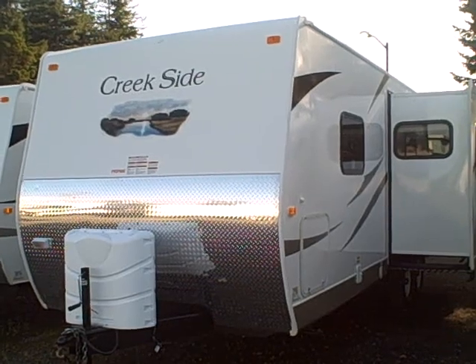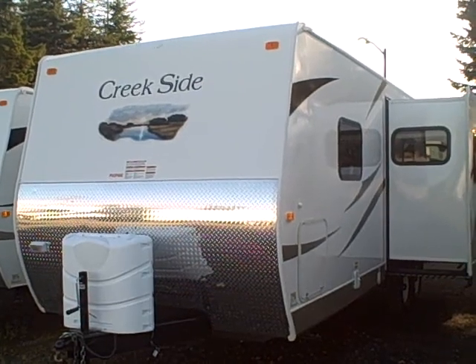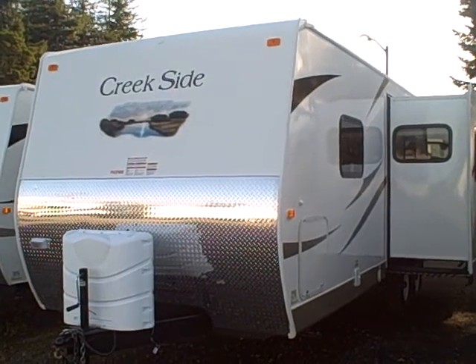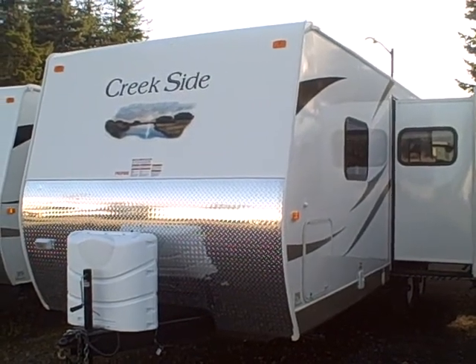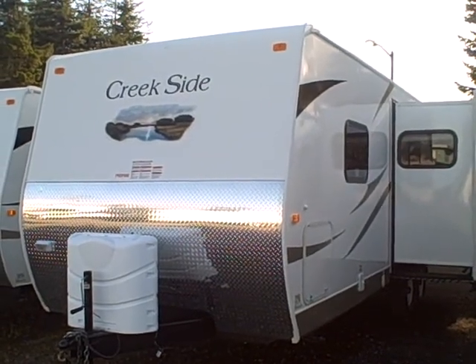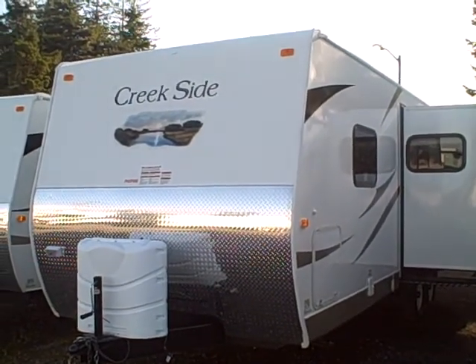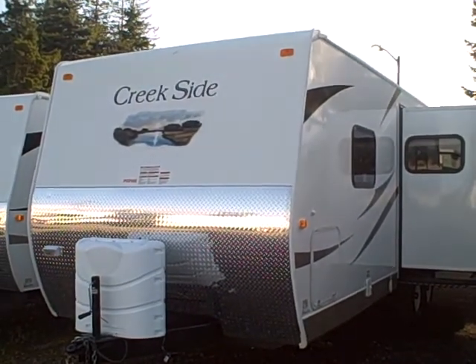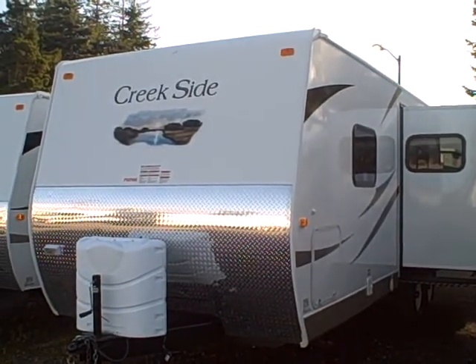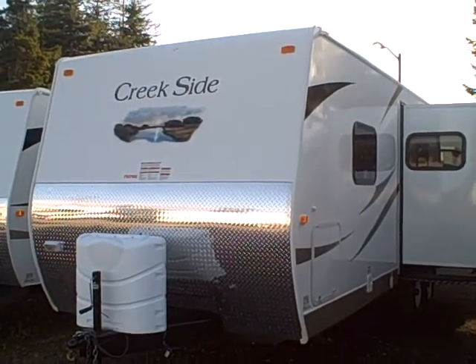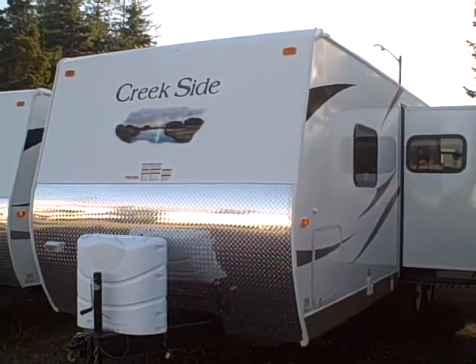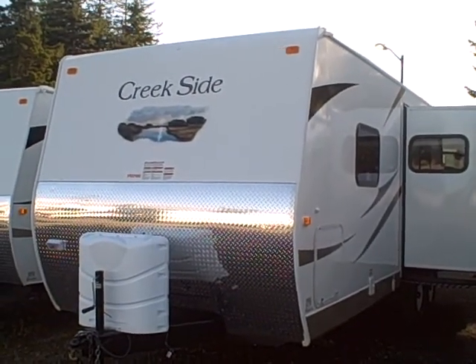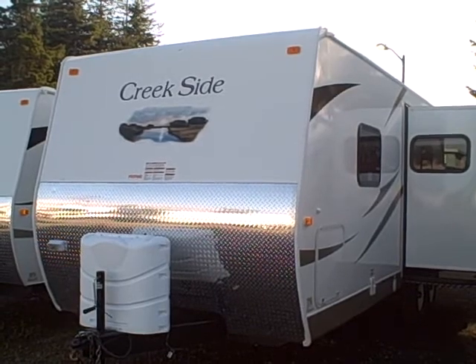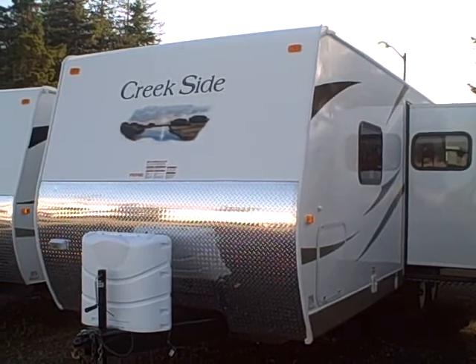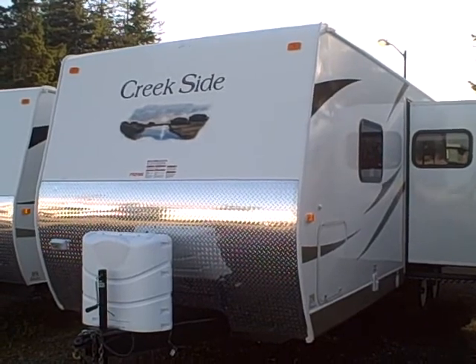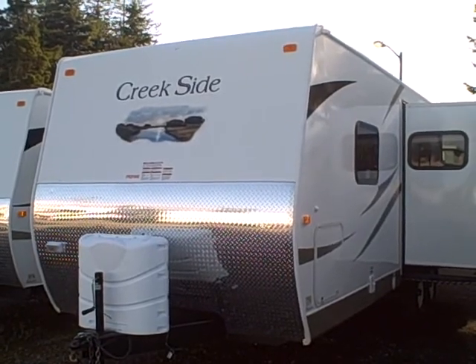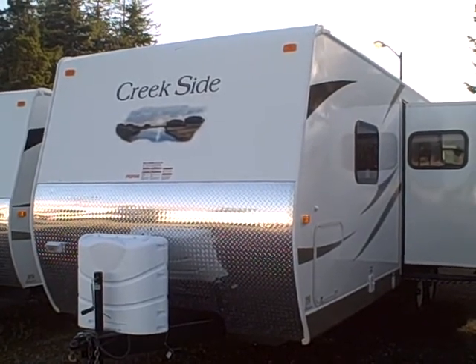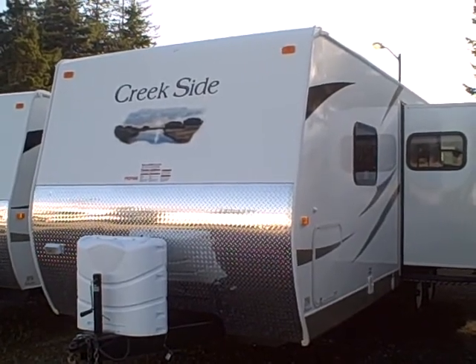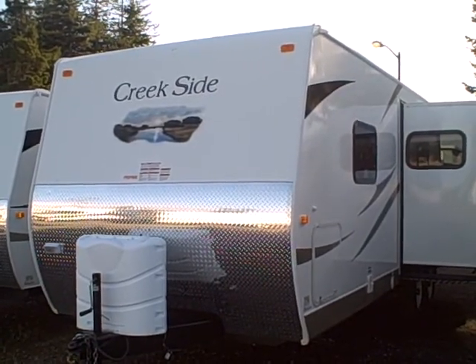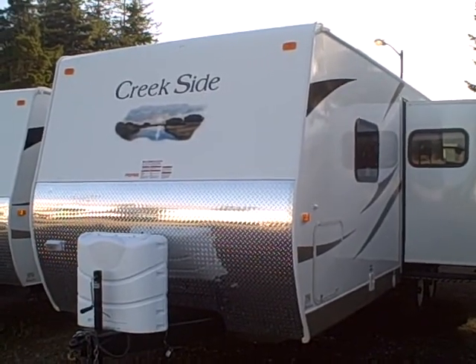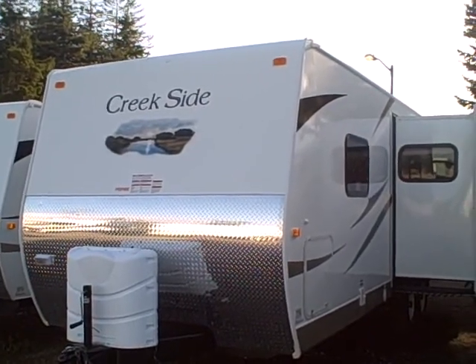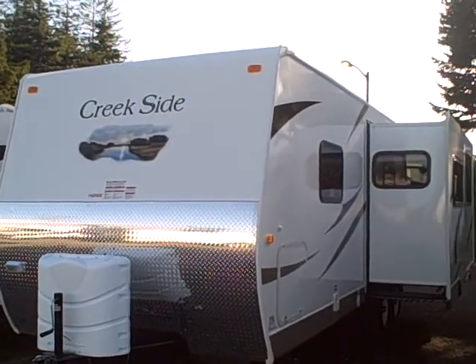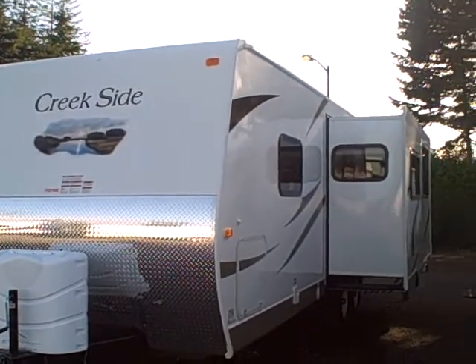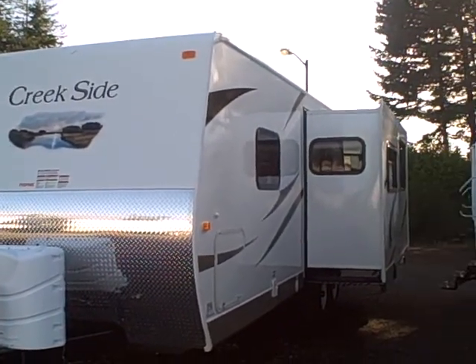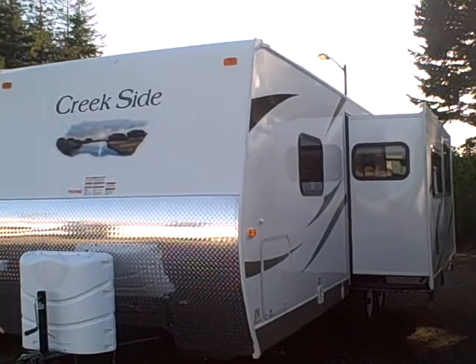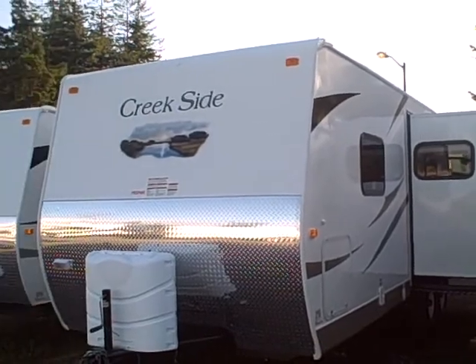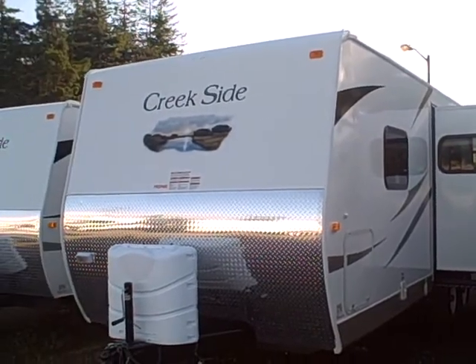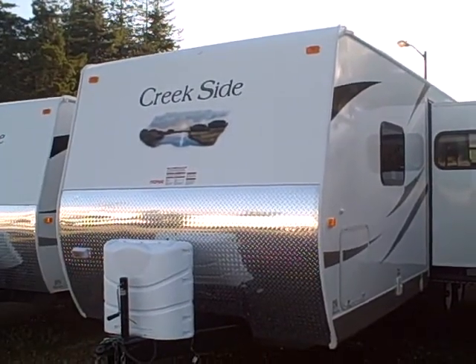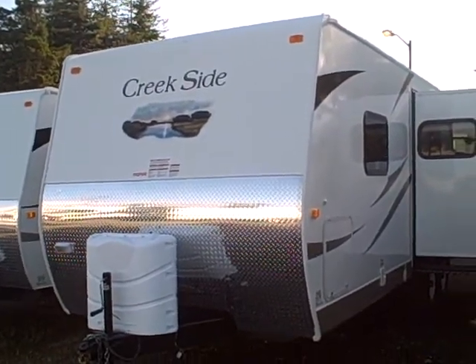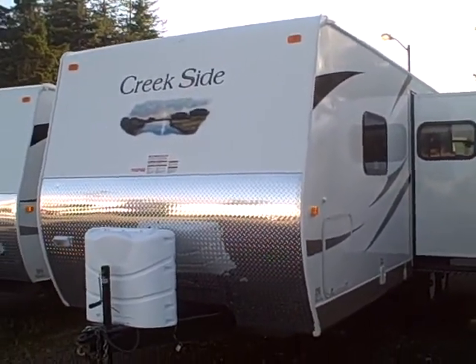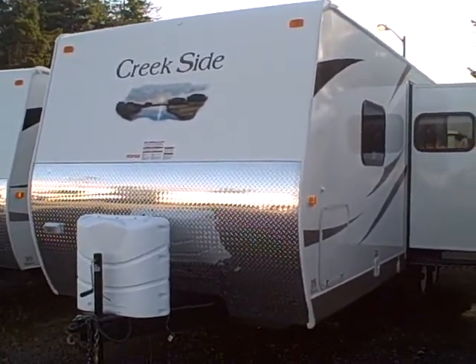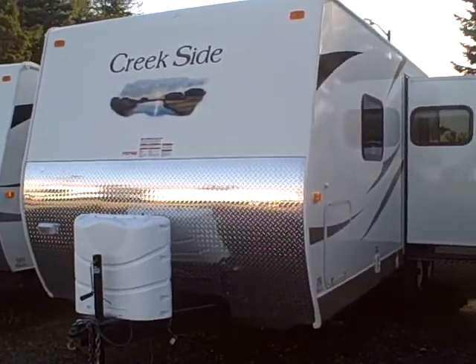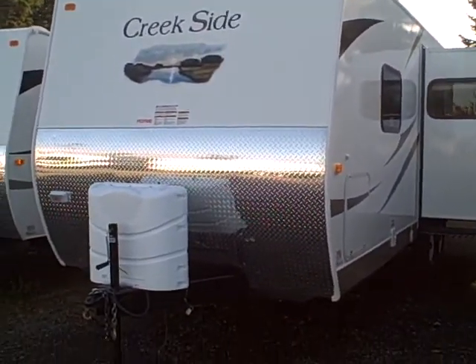Hi, this is Bob with Gibbs RV and today we're looking at a 2011 Creekside by Outdoor RV. This is the model 26 BKS. You'll see its fiberglass exterior, which is new for the Creekside this year, along with a few of the other improvements they made.